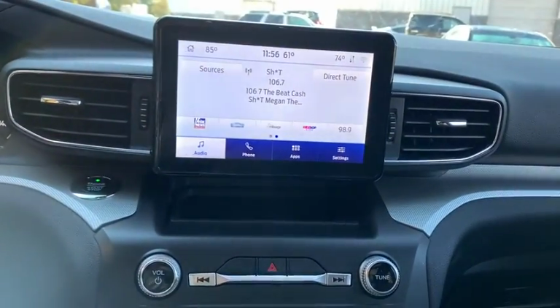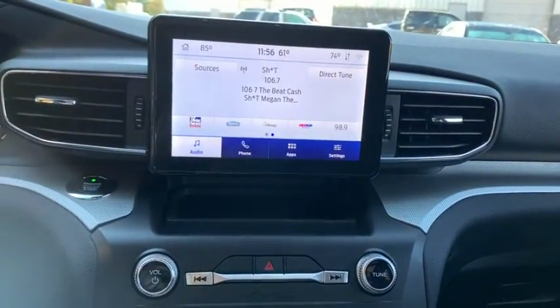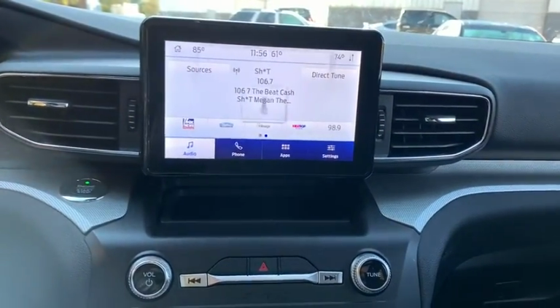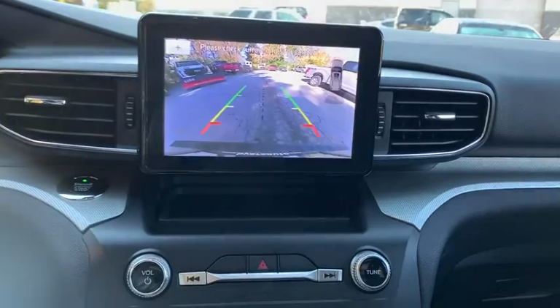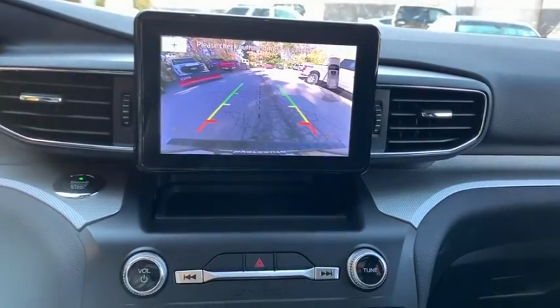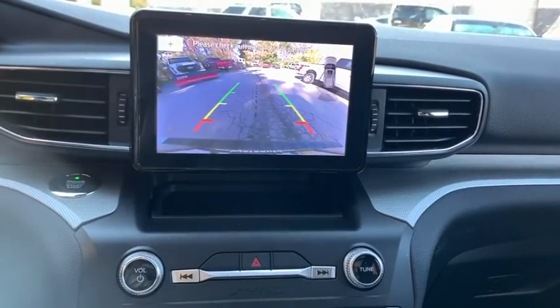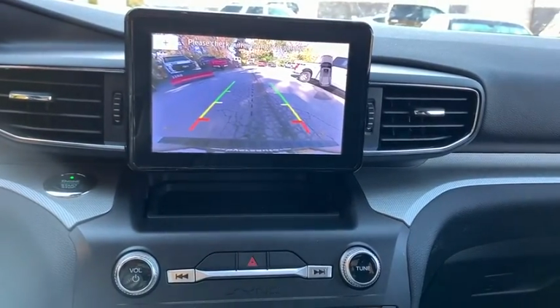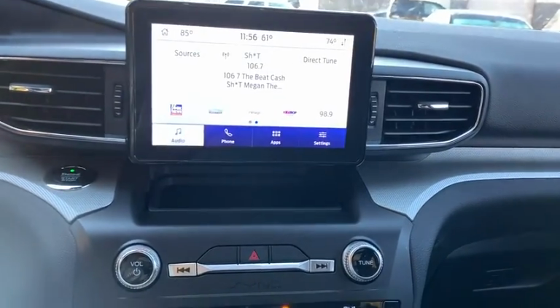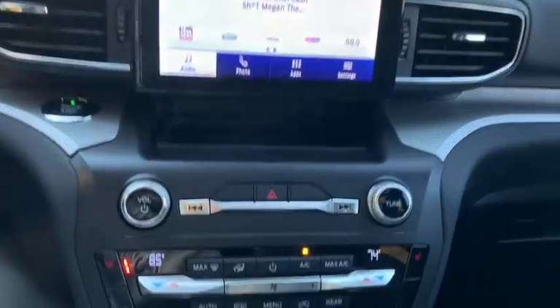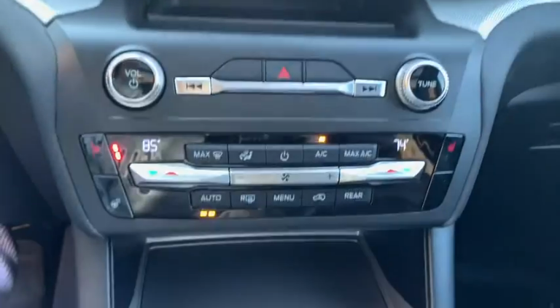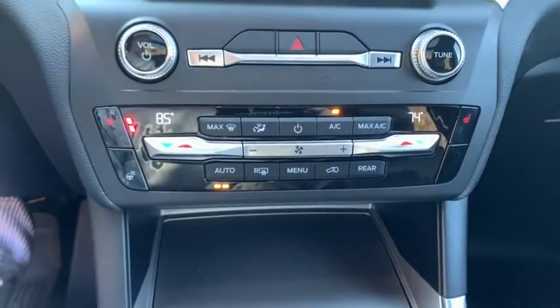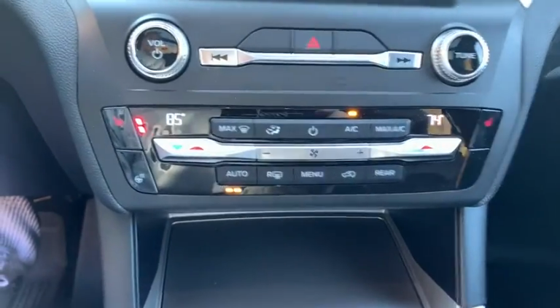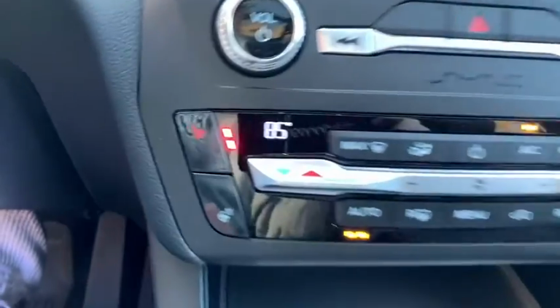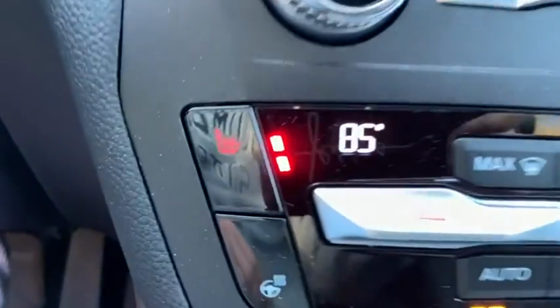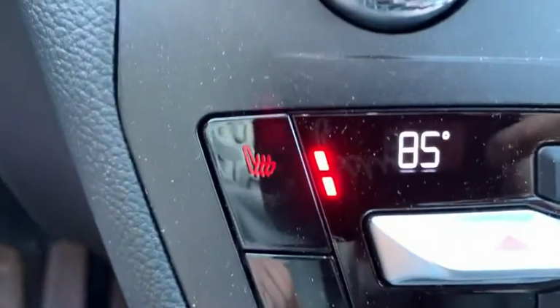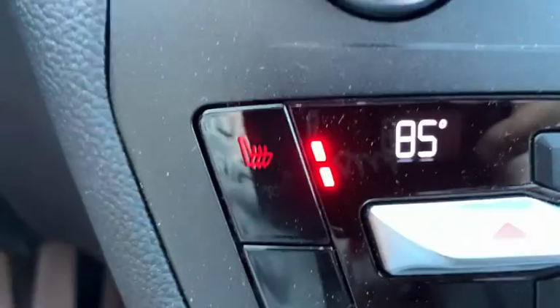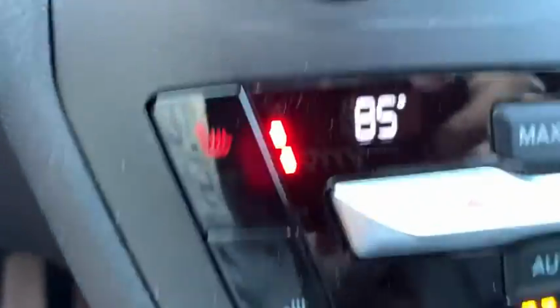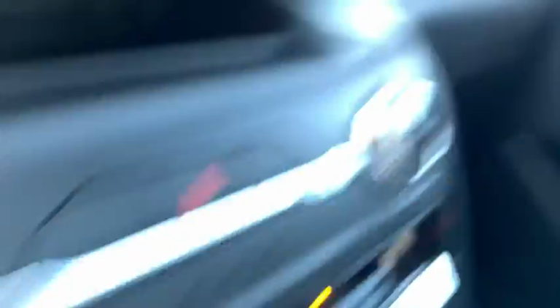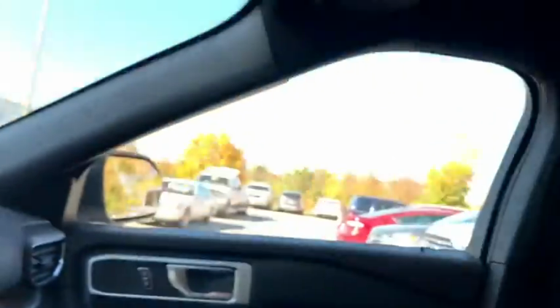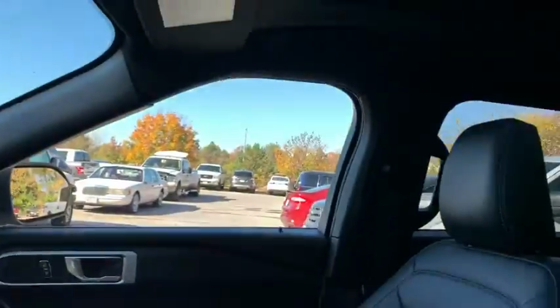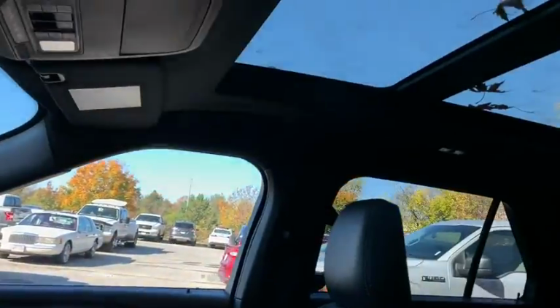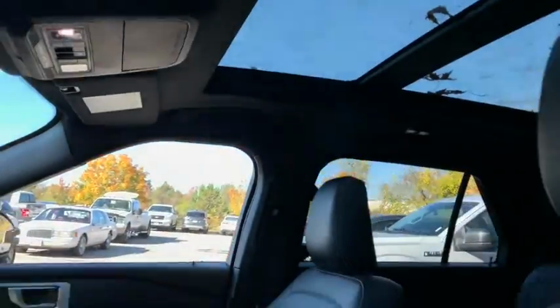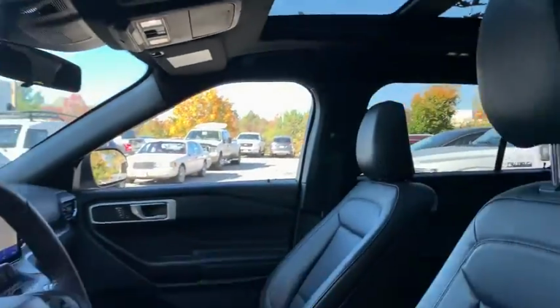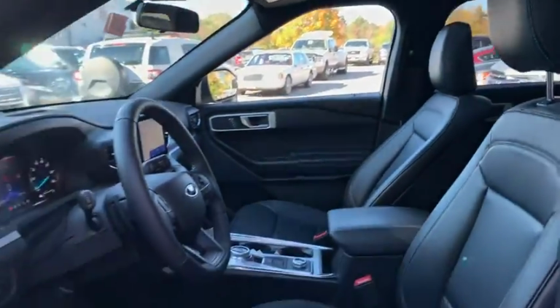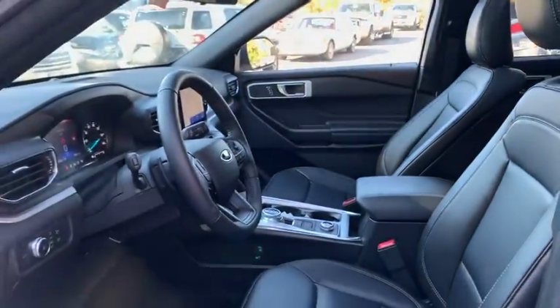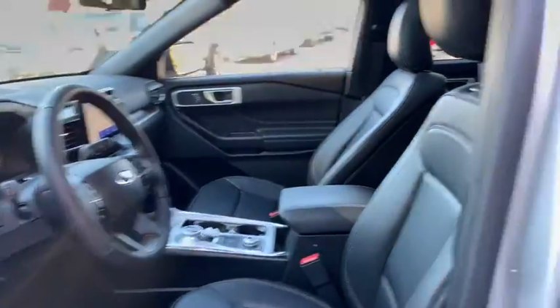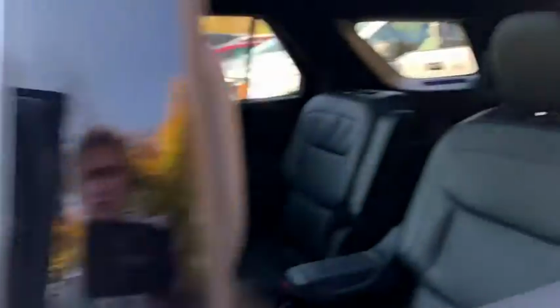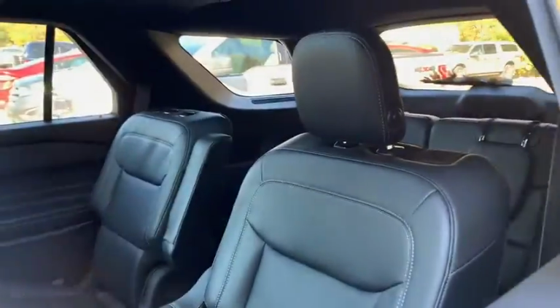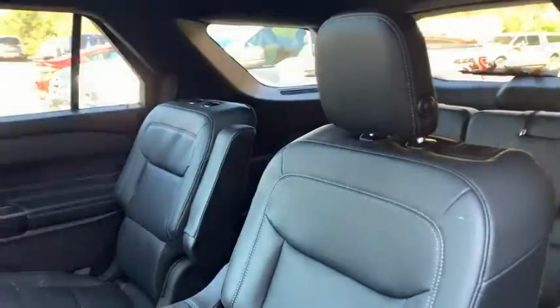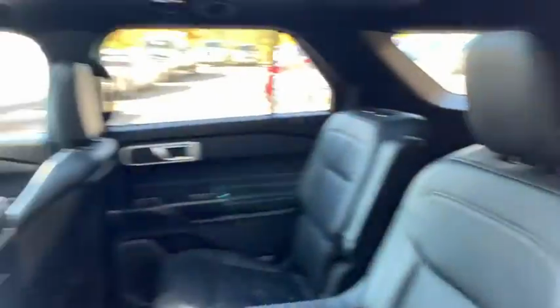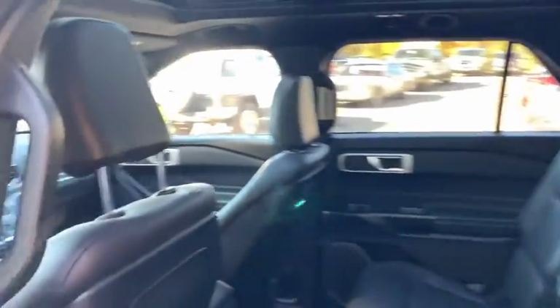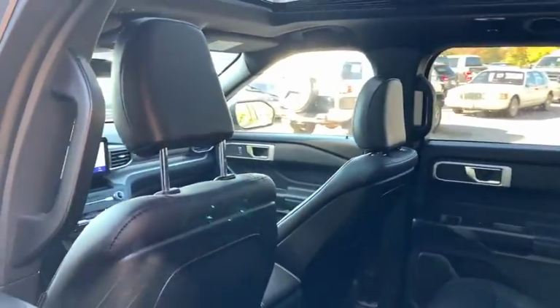Leather-wrapped steering wheel, power steering, four-wheel disc brakes, cruise control, aluminum wheels, AM-FM stereo radio, electronic stability control, security system, rear window defroster, heated steering wheel.